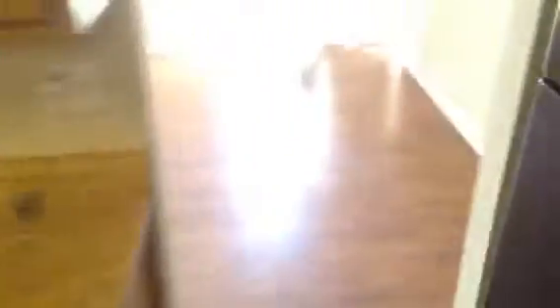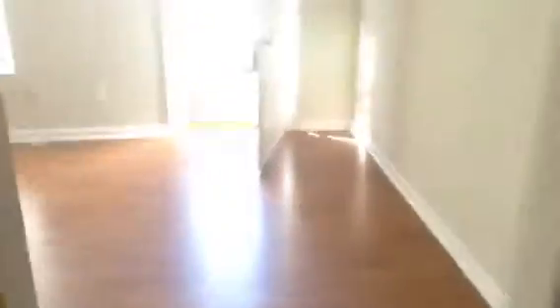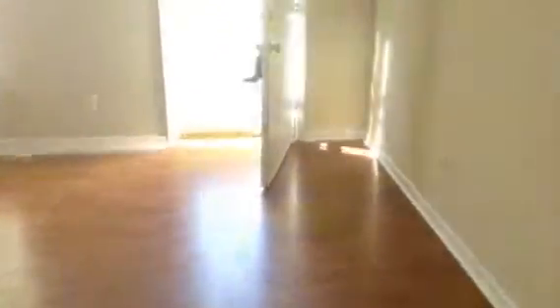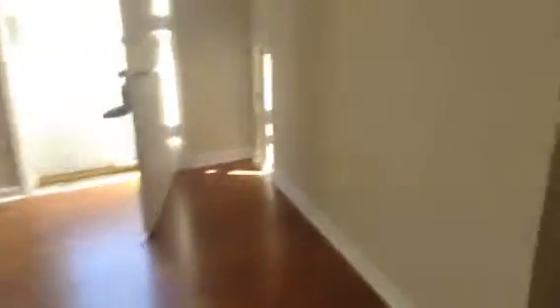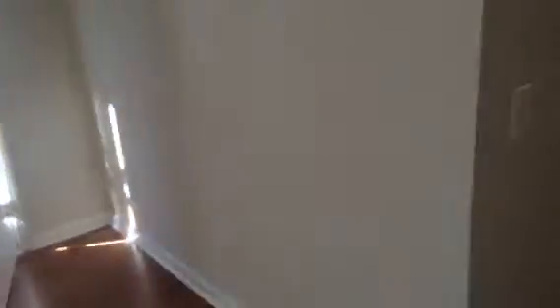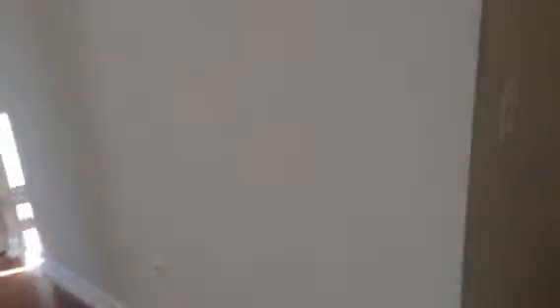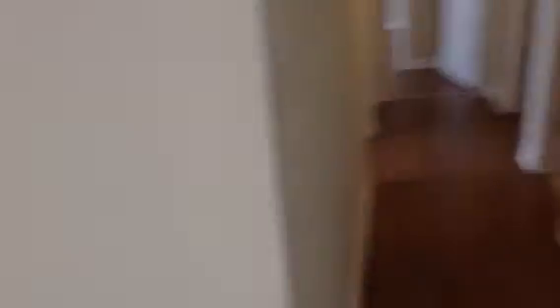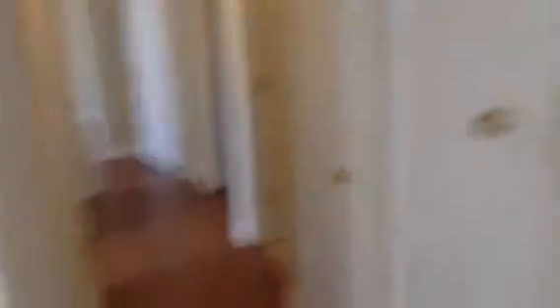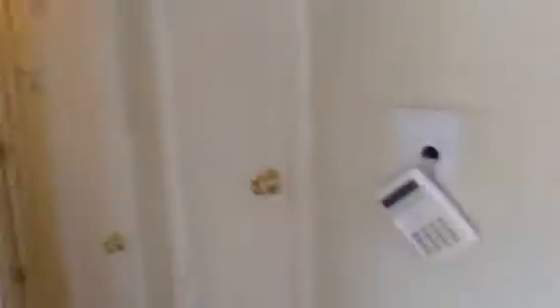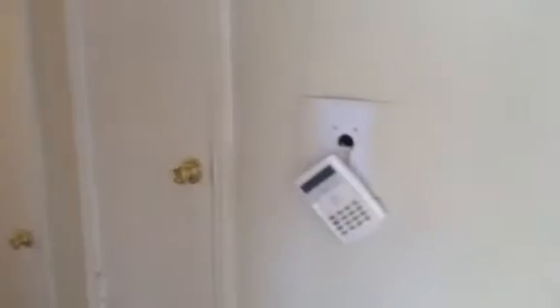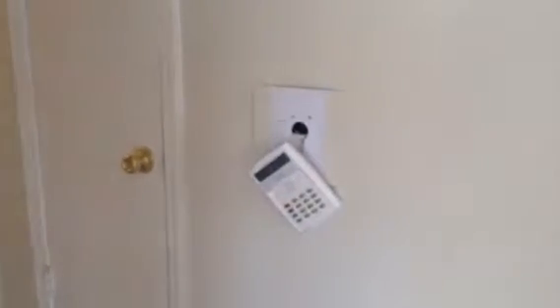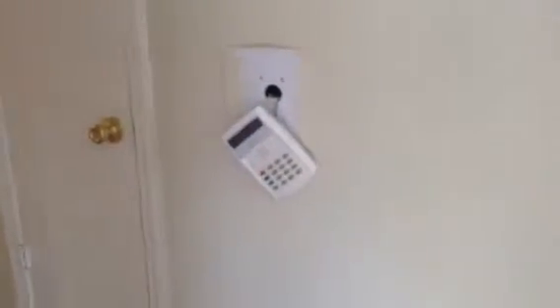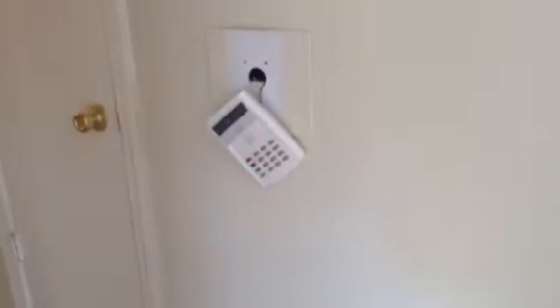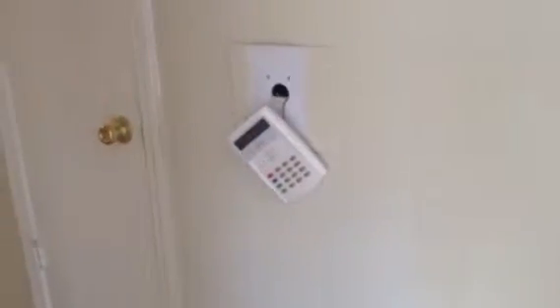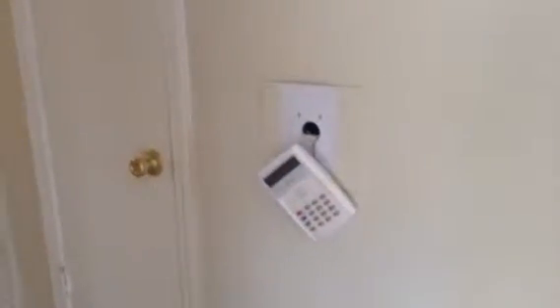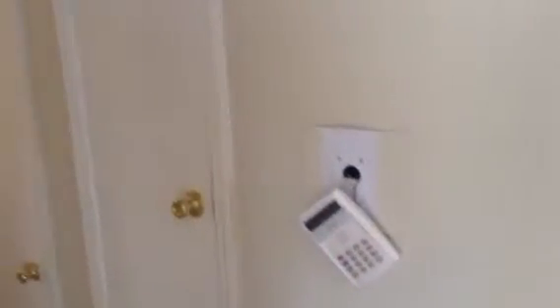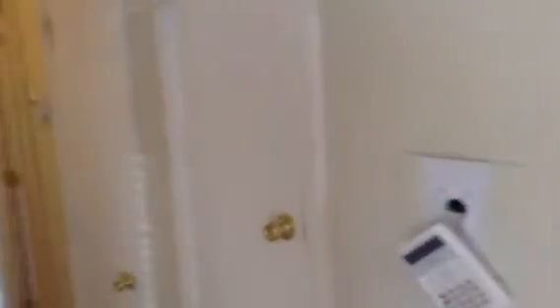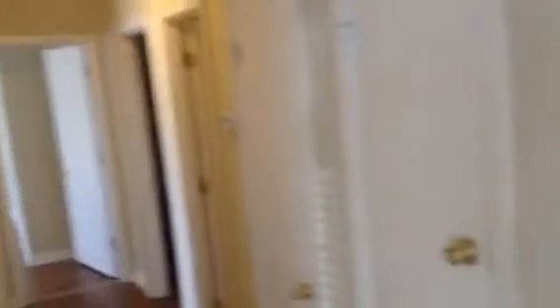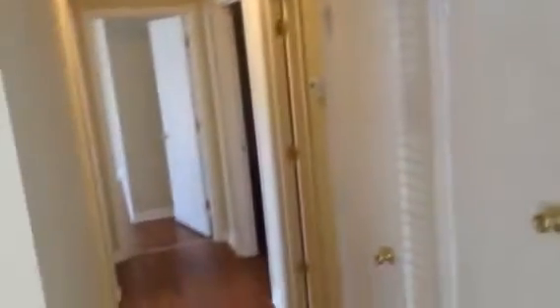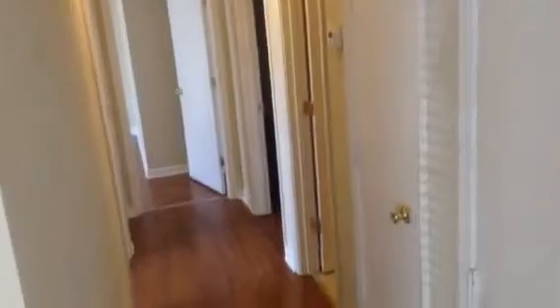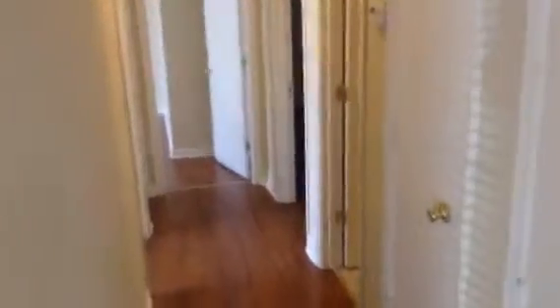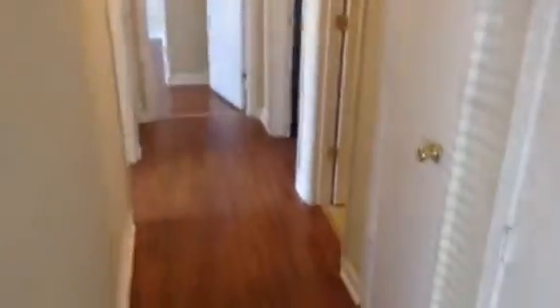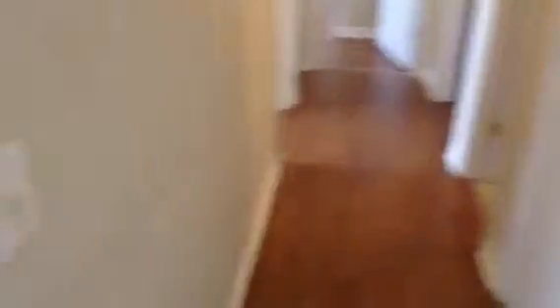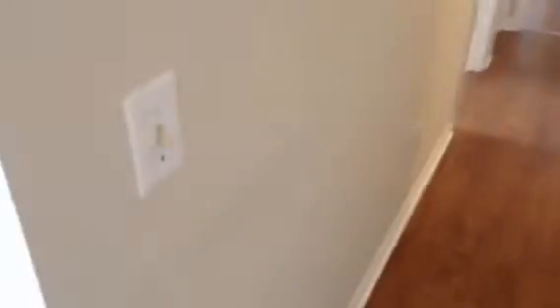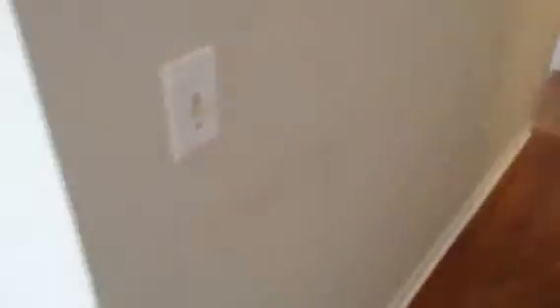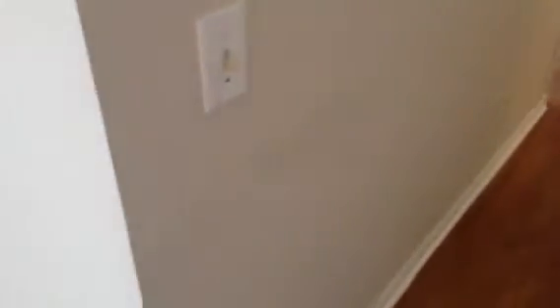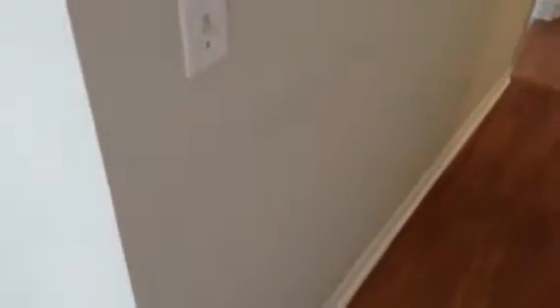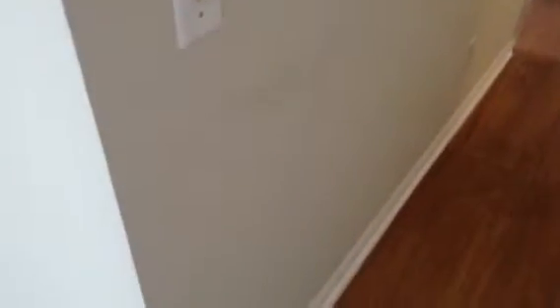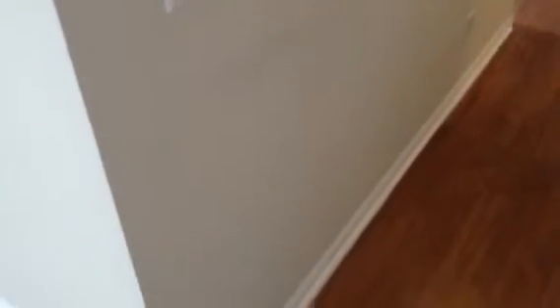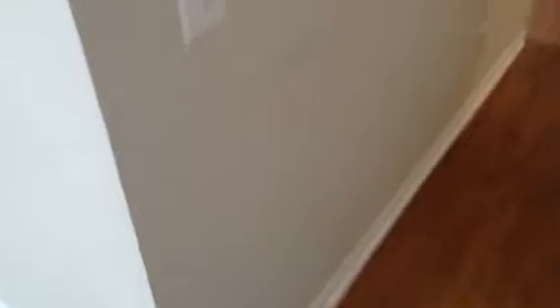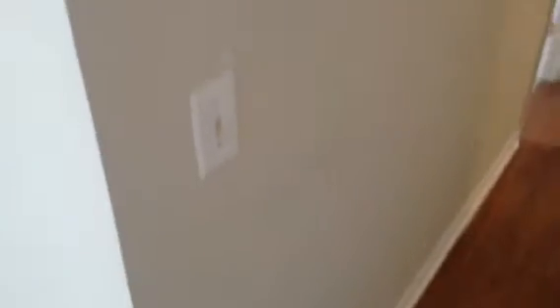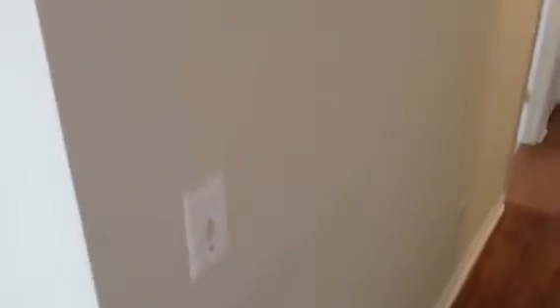As you exit the kitchen and go to the right, I want to bring to your attention the alarm hanging on the wall. We want to call that in and get someone out to address that. Also there are a couple of marks here on the left side going down the hall.